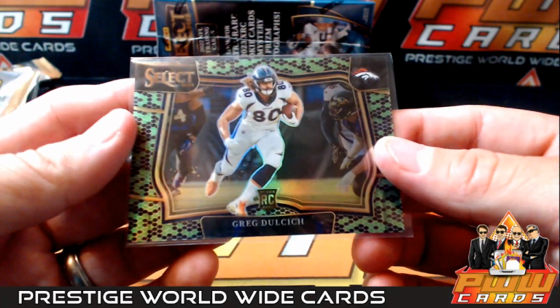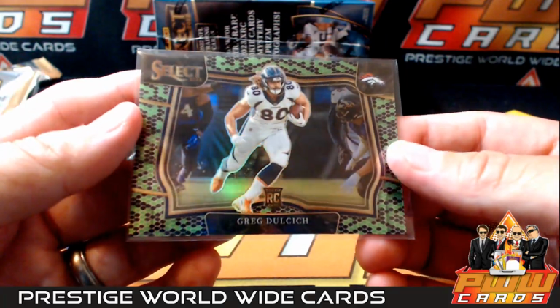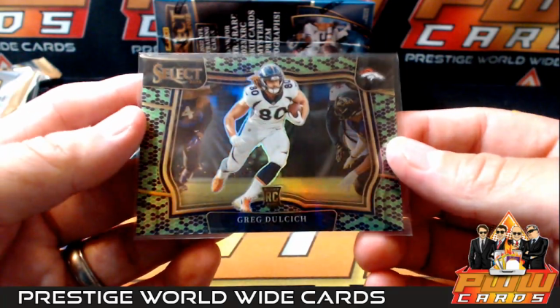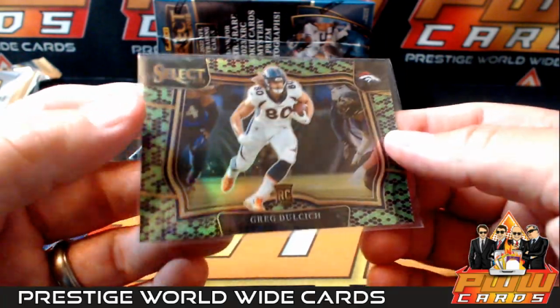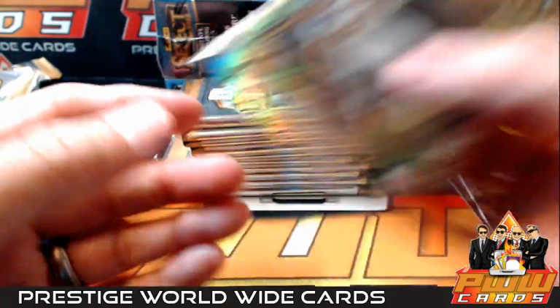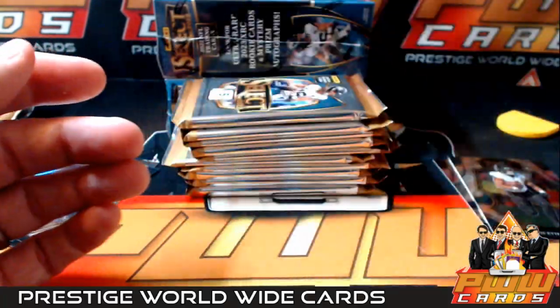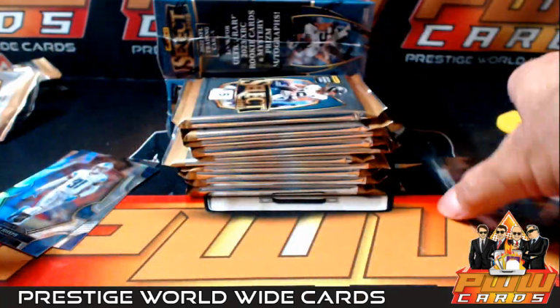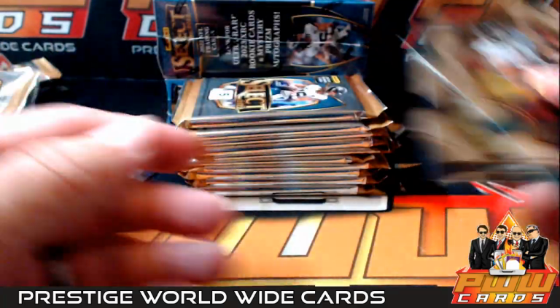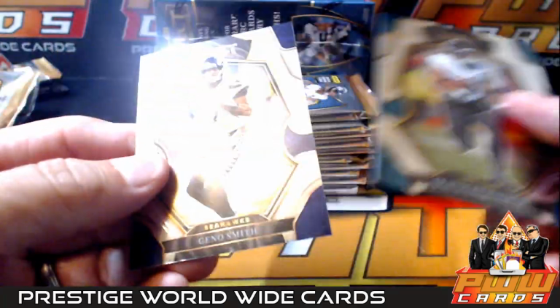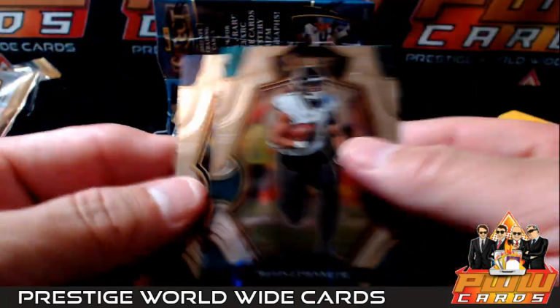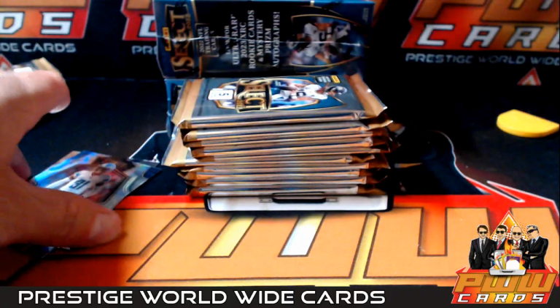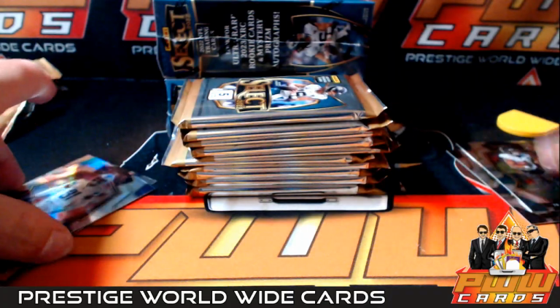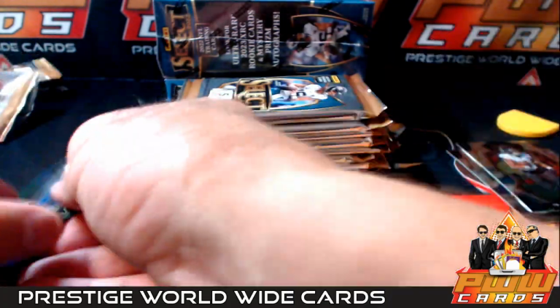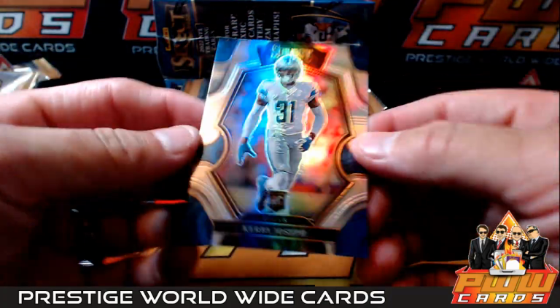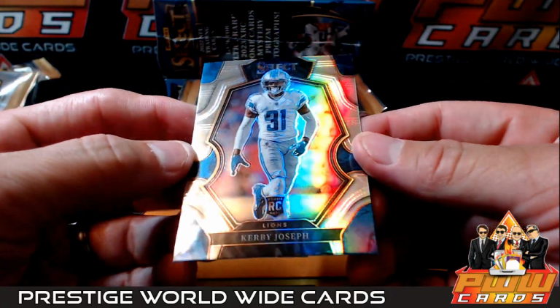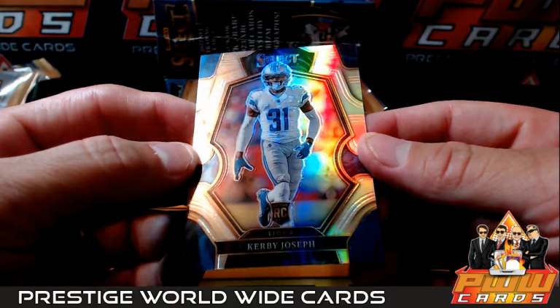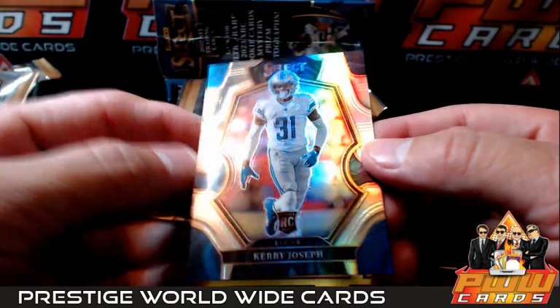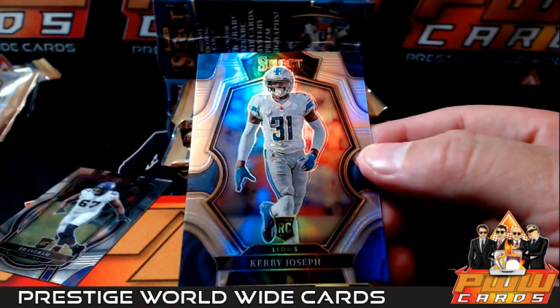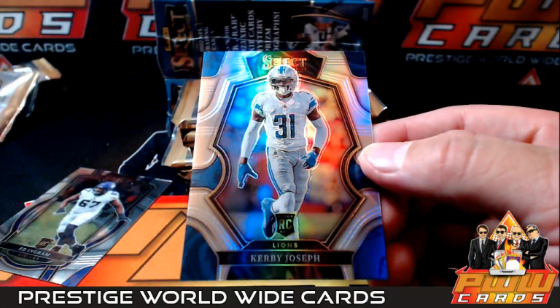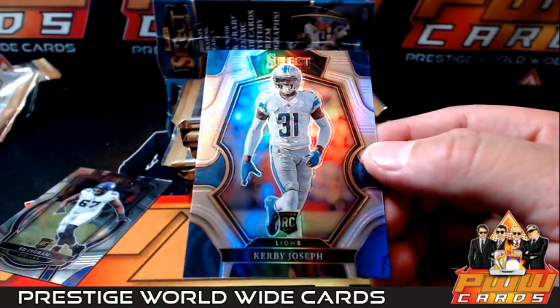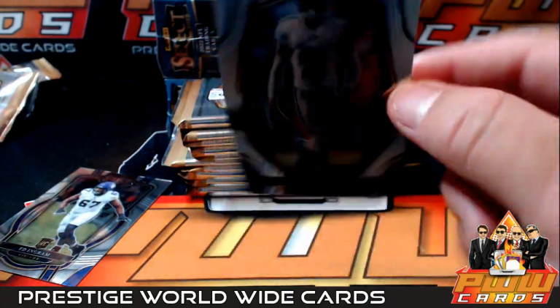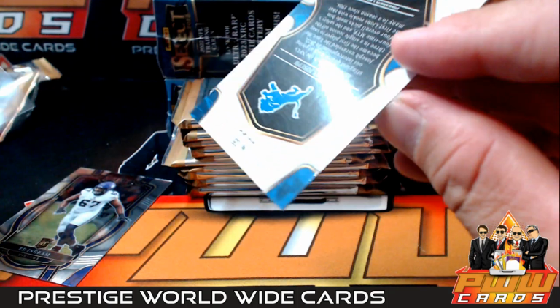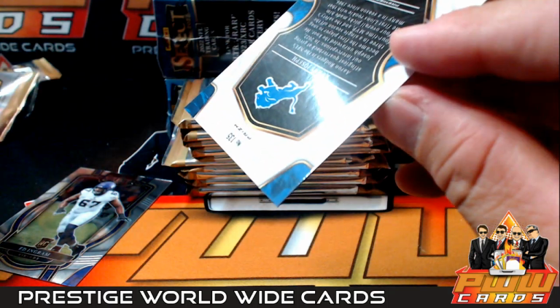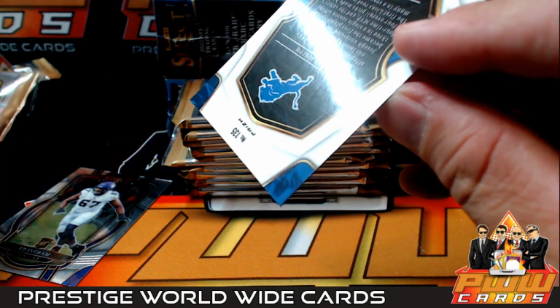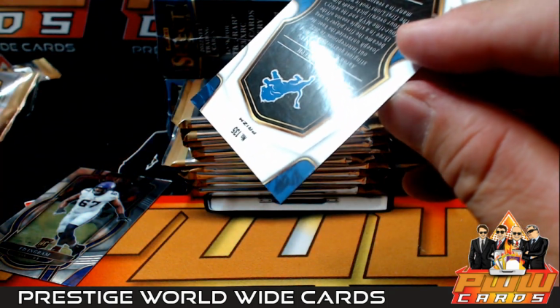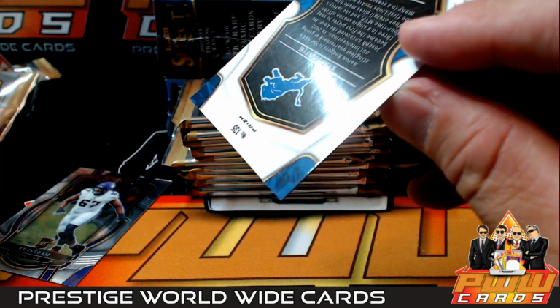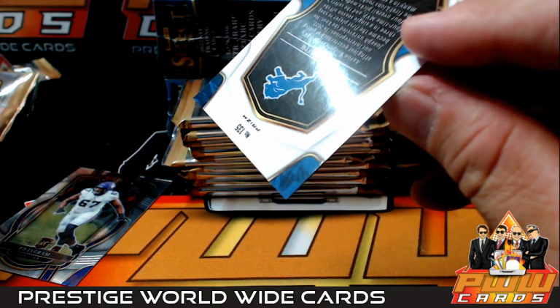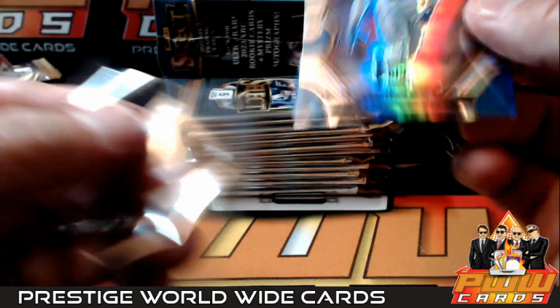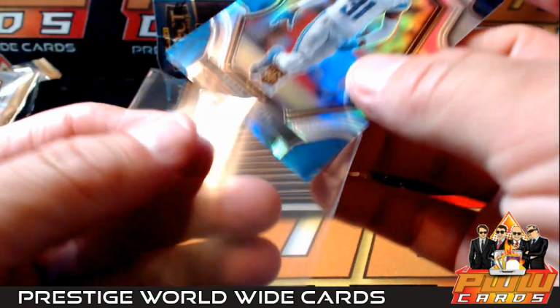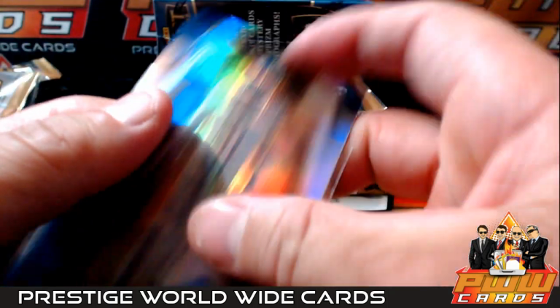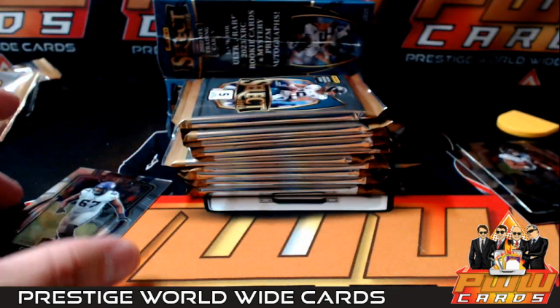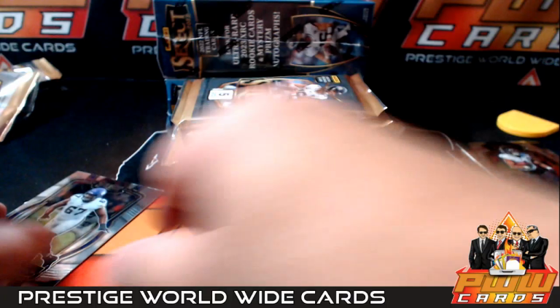Sorry about the confusion. And we also have a silver prism of Kirby Joseph going out to the Lions. Silver prism - I can't remember all the different levels.